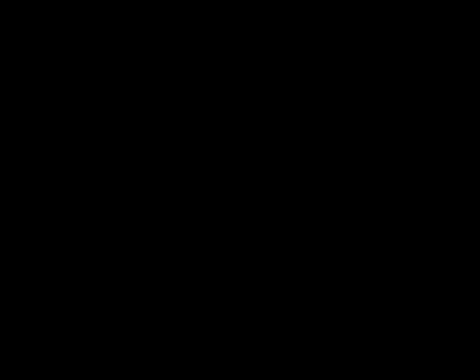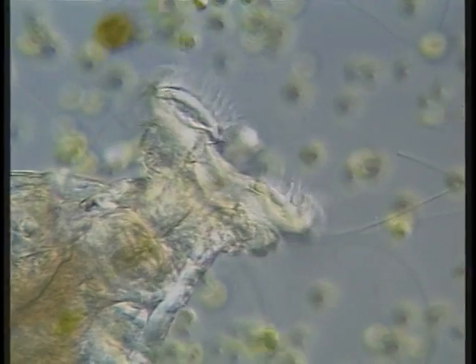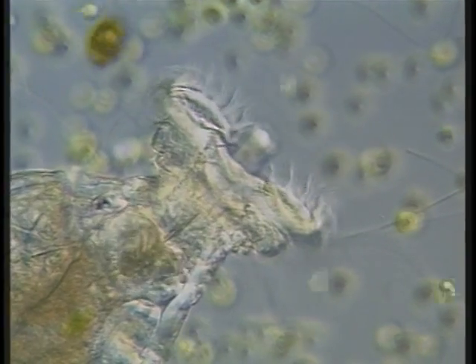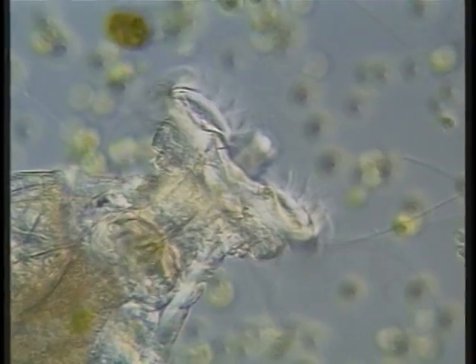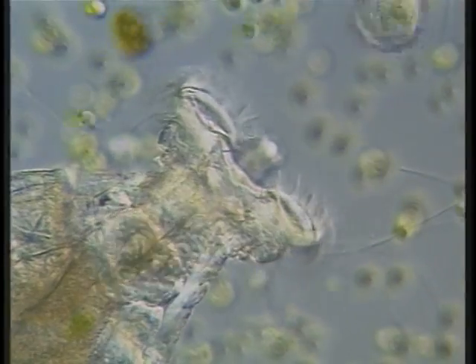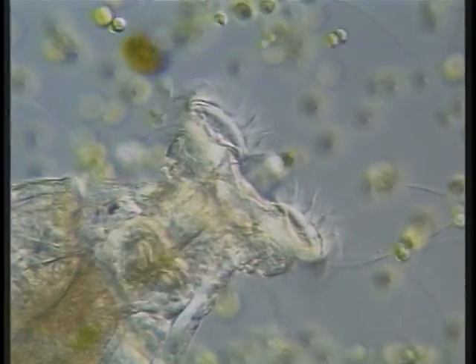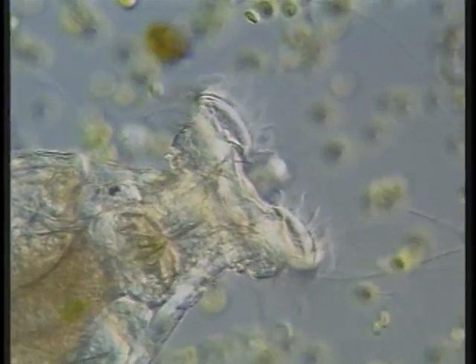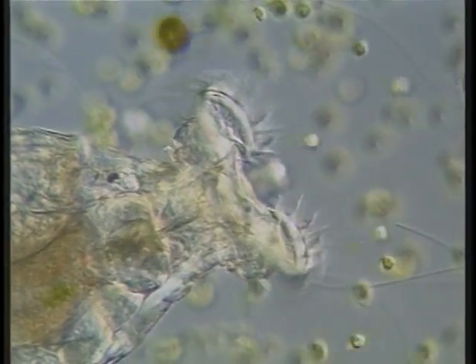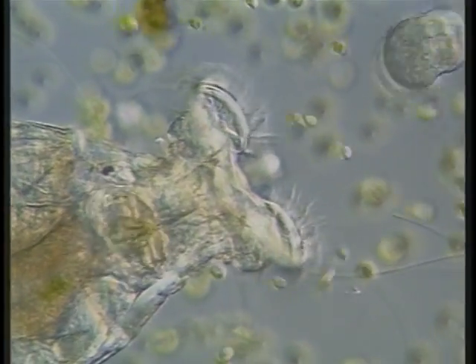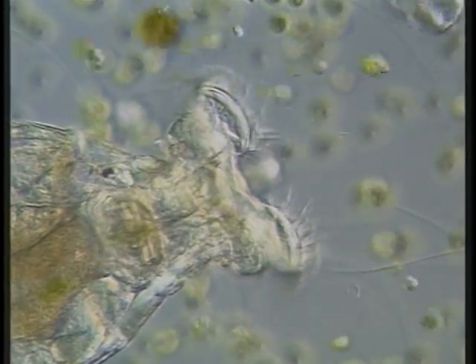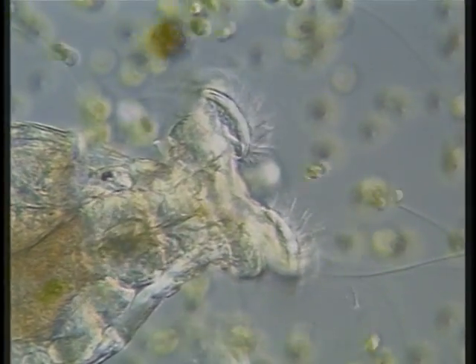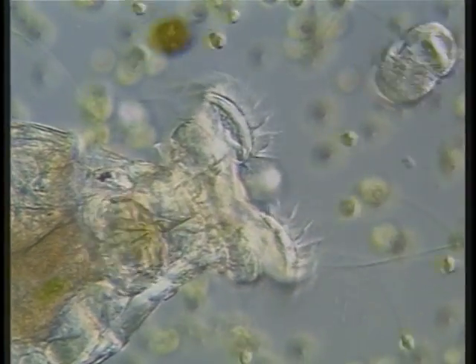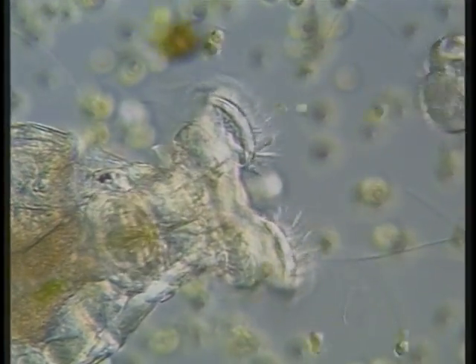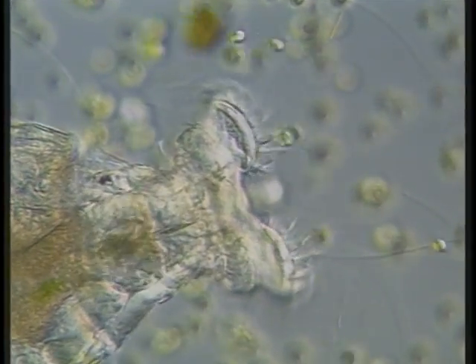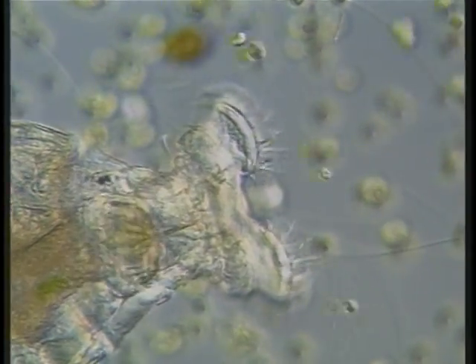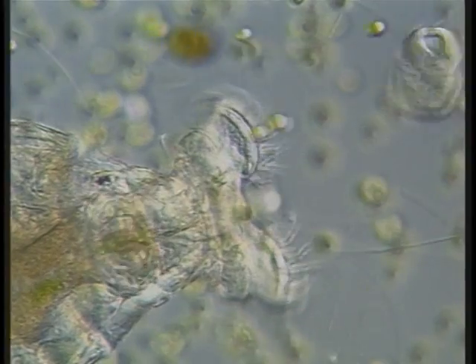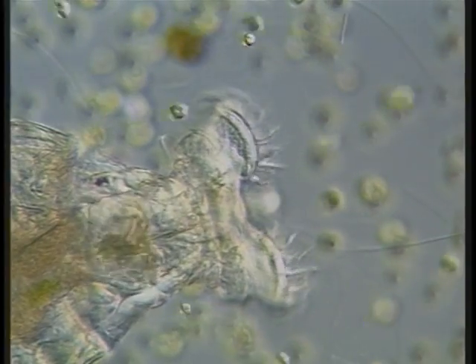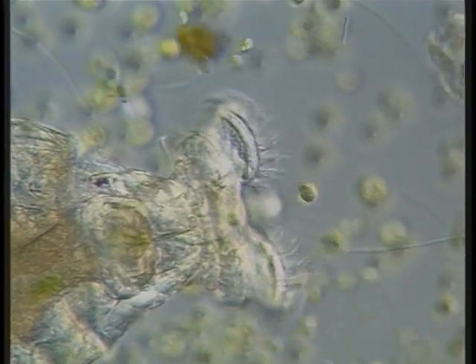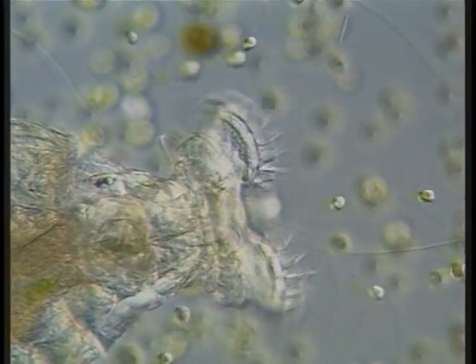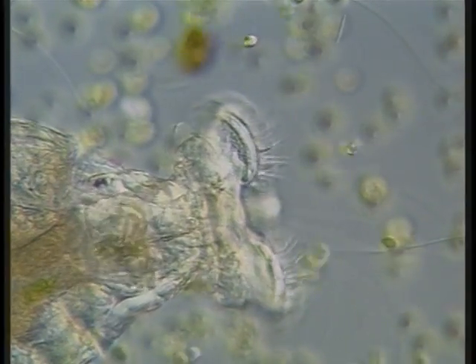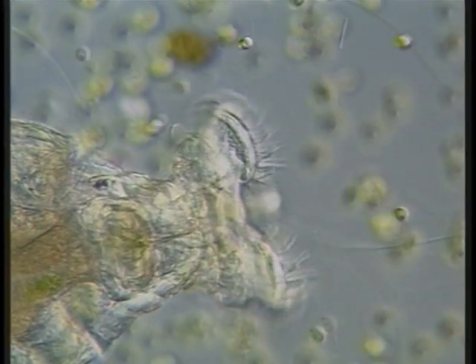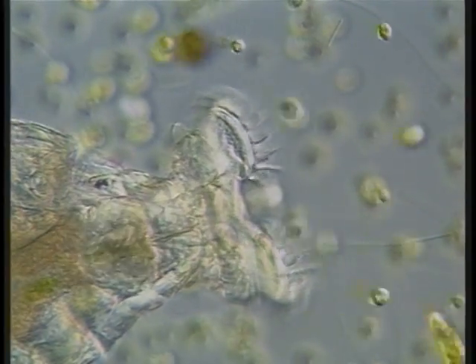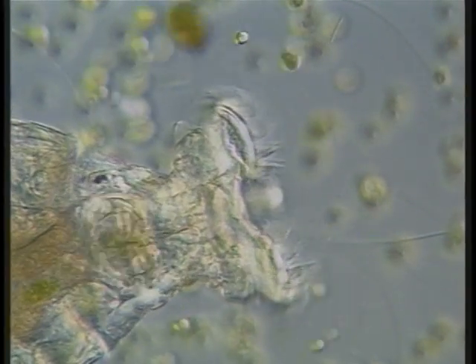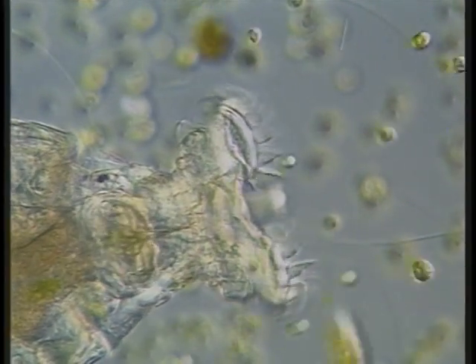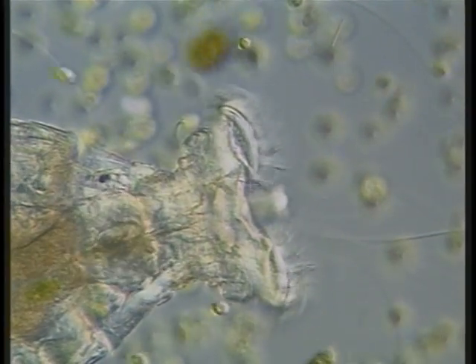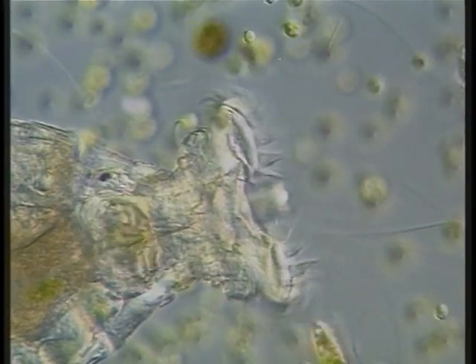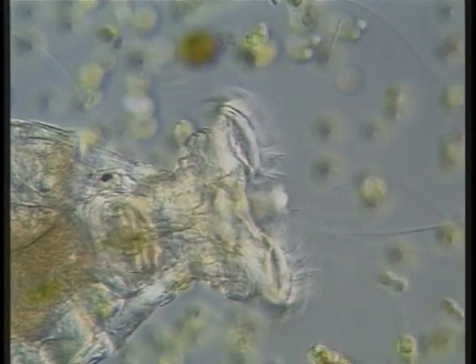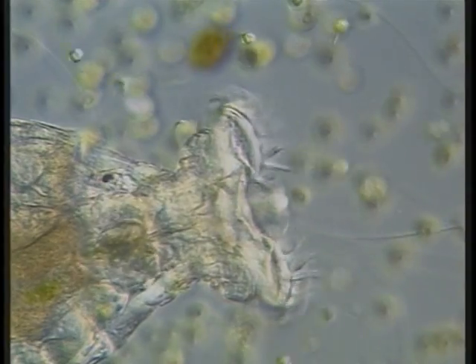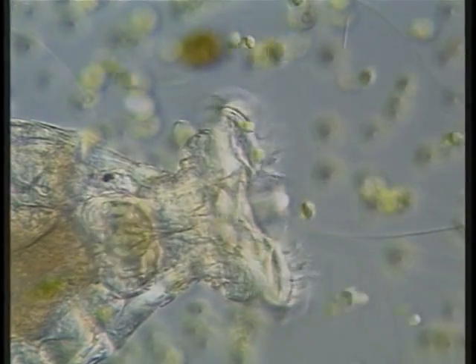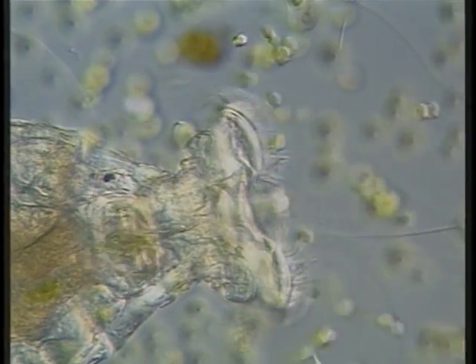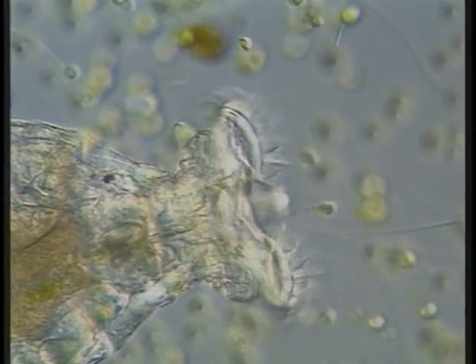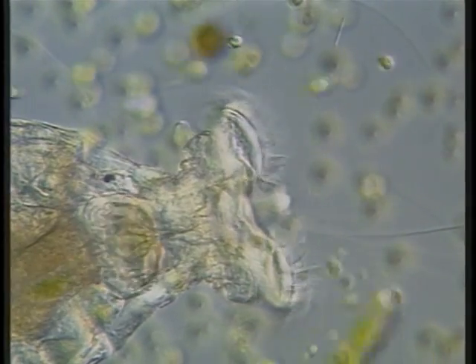In this real-time sequence, multicellular animals — rotifers — are feeding, sucking prey organisms into the gullet. The high magnification sequence shows ingested cells being crushed by plates at the entrance to the stomach.